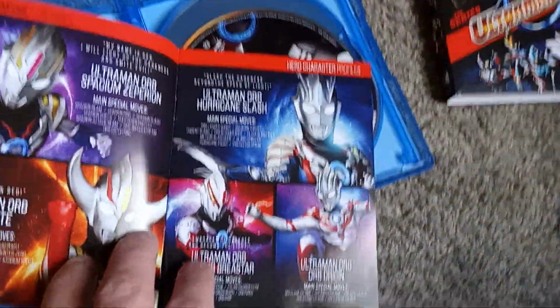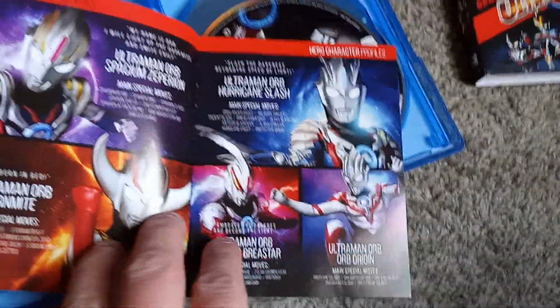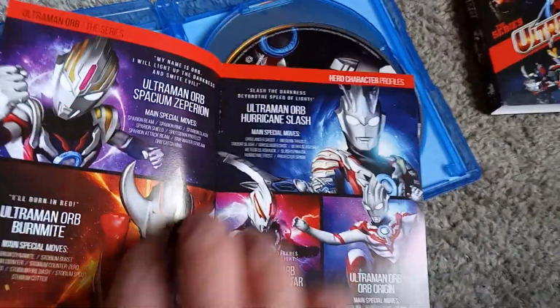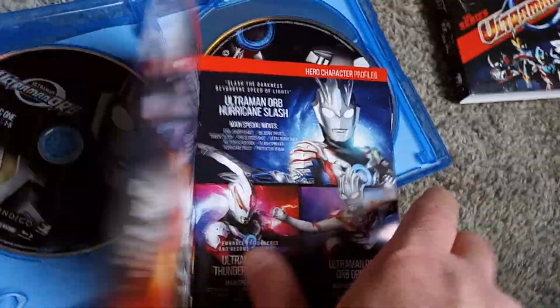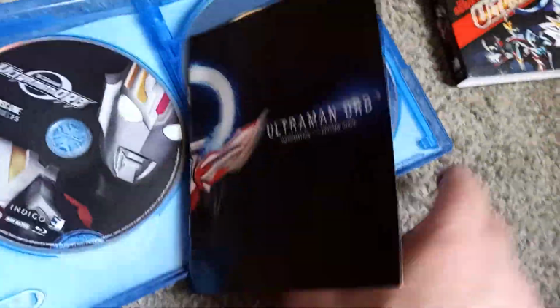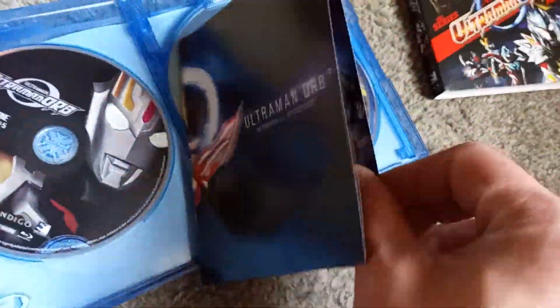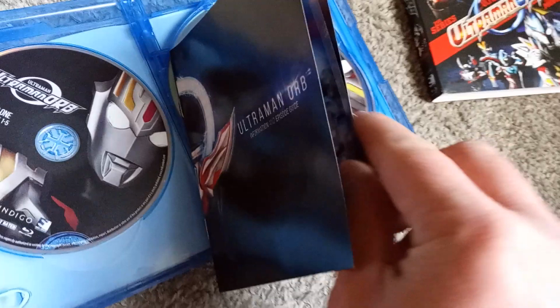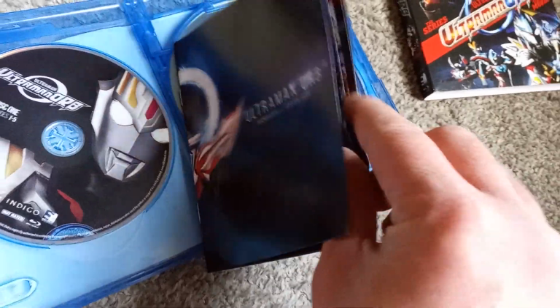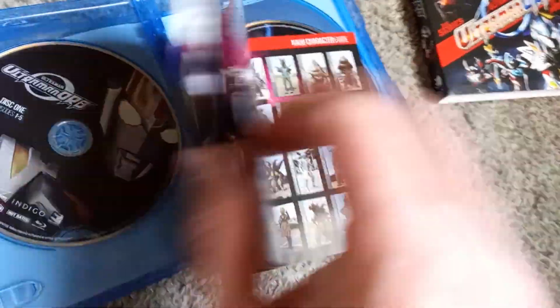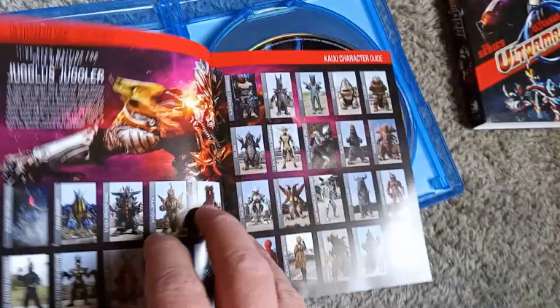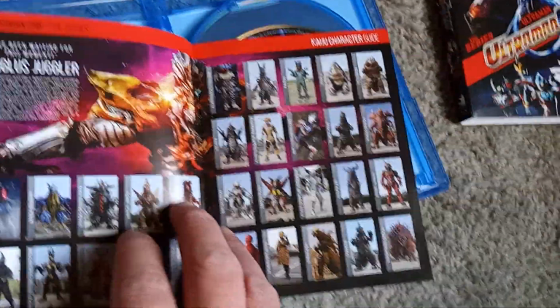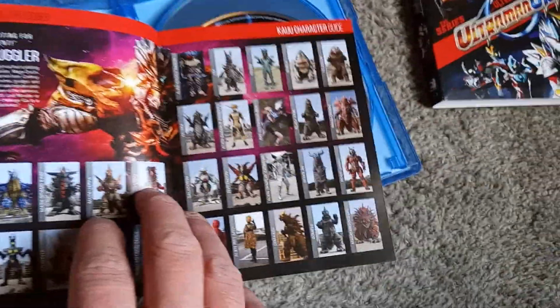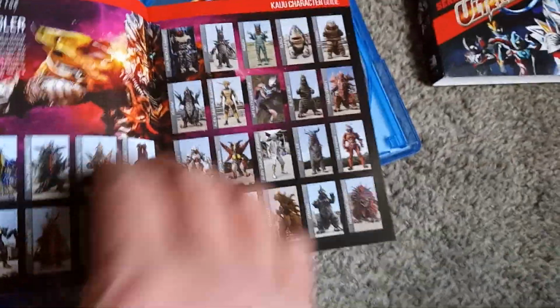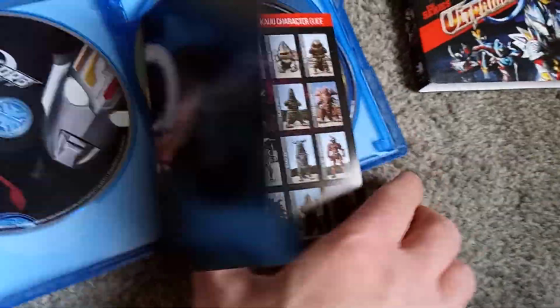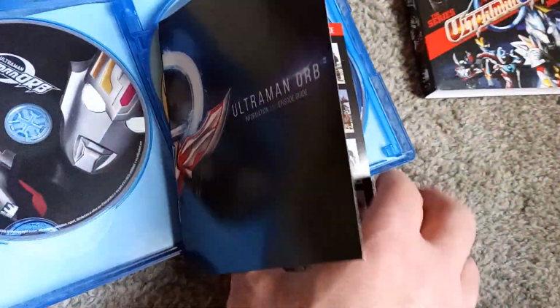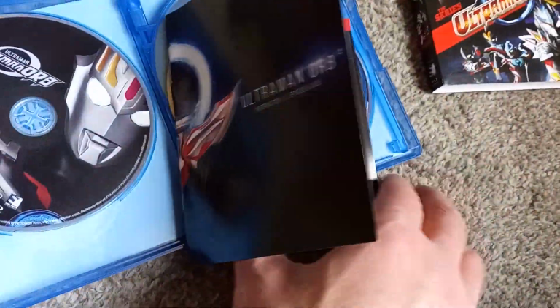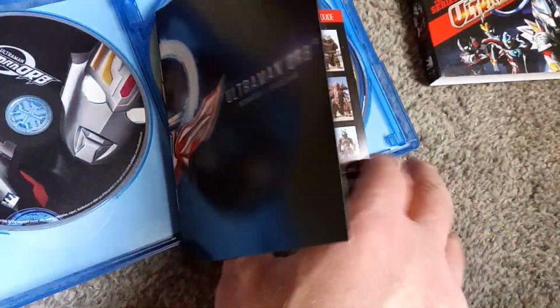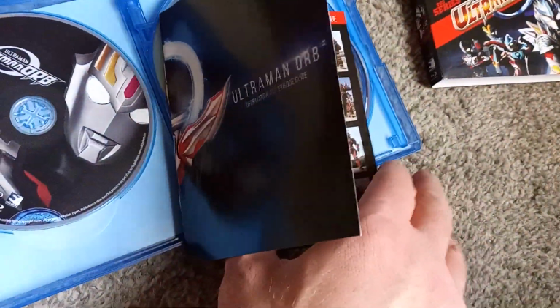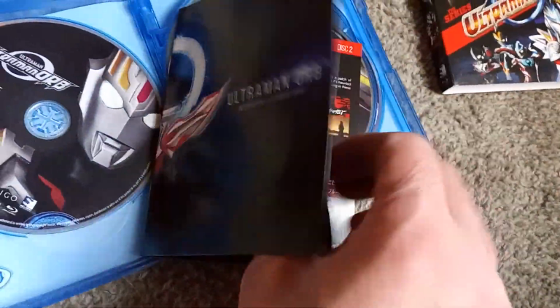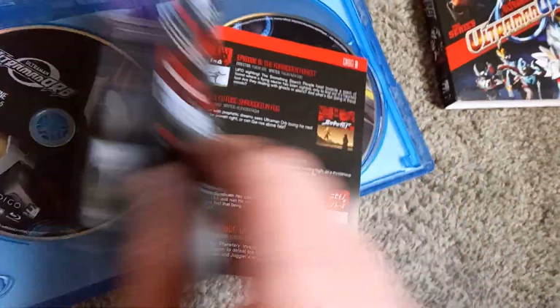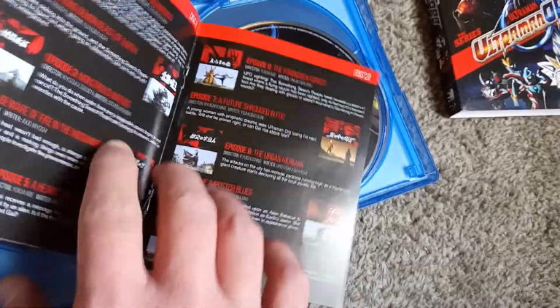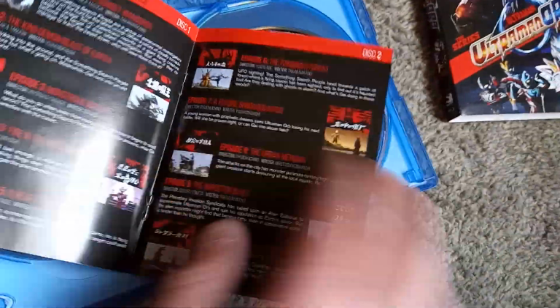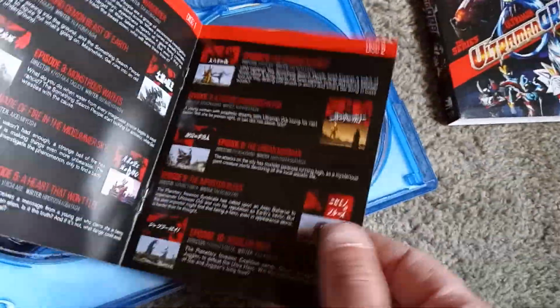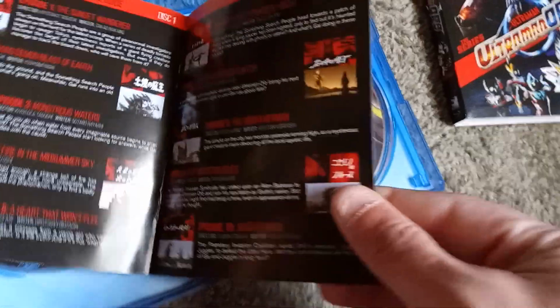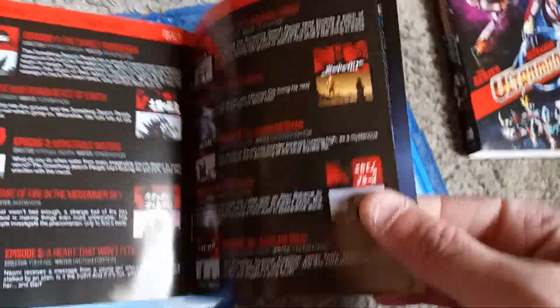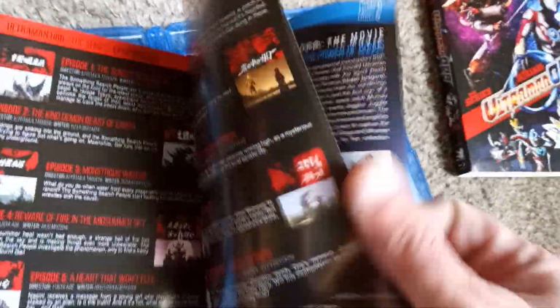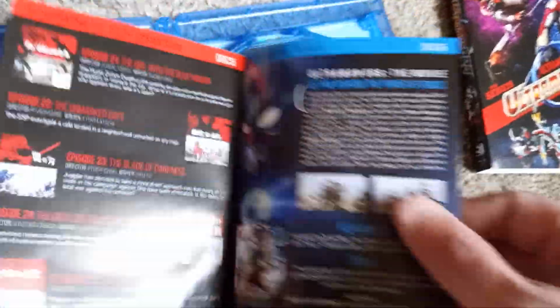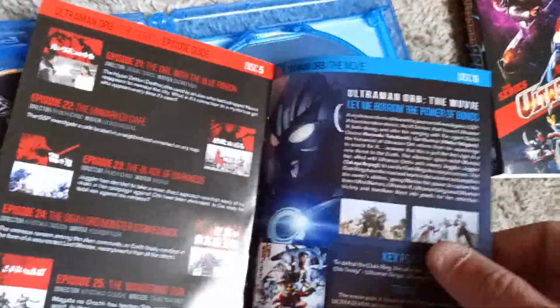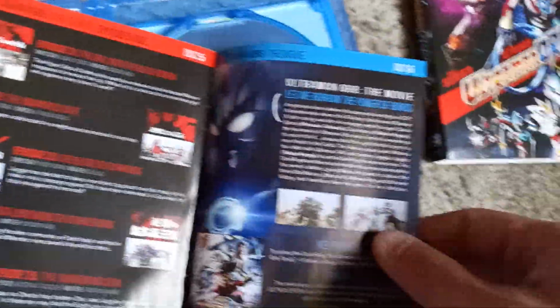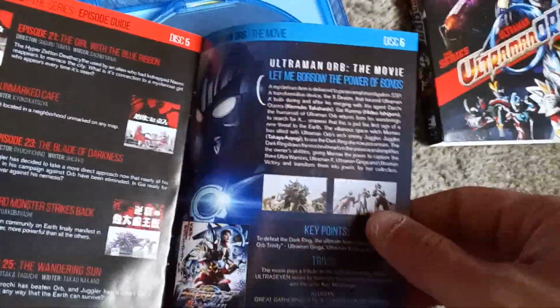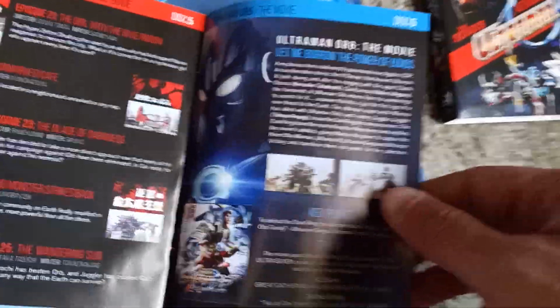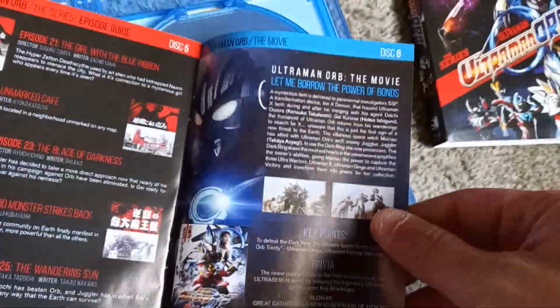It does include some hero profiles, the kaiju character guide, and then after that it's just a breakdown of the episodes and the film.